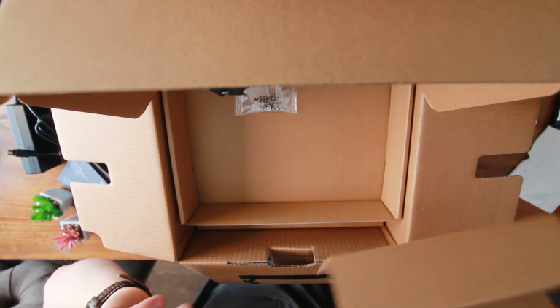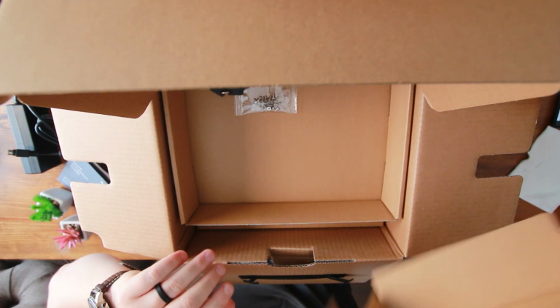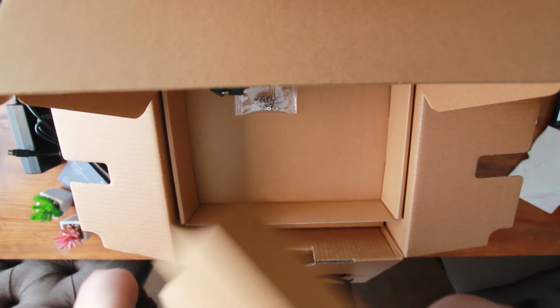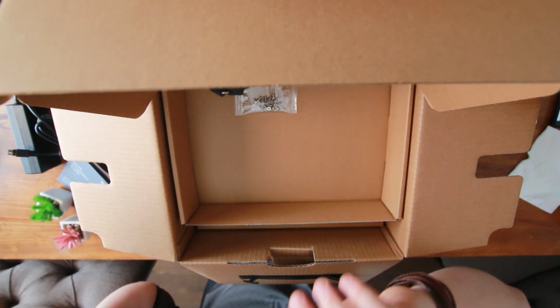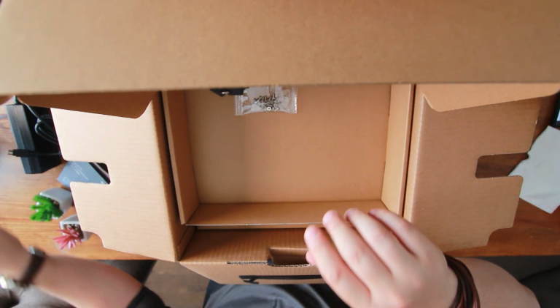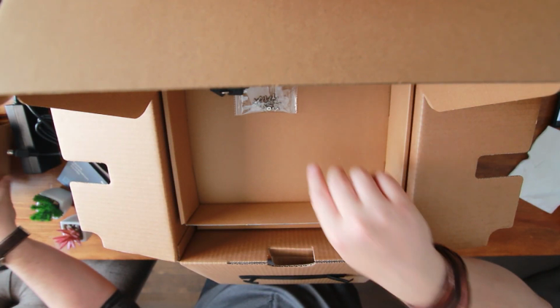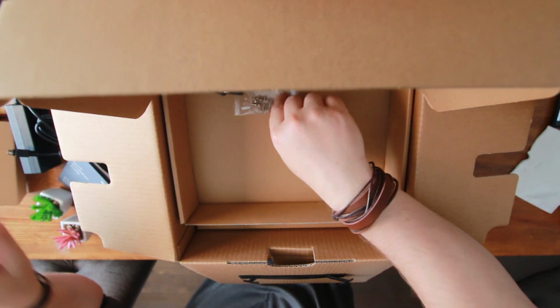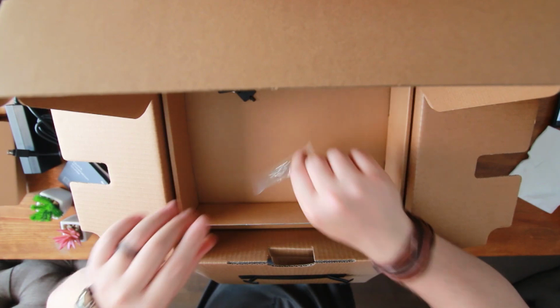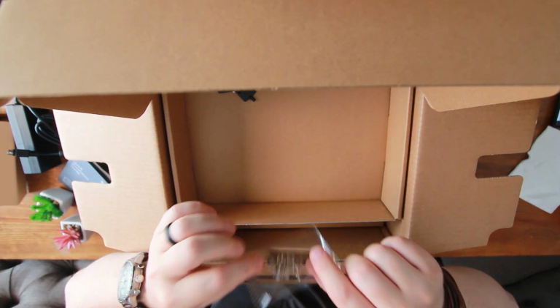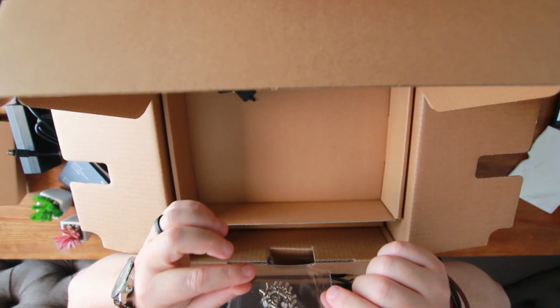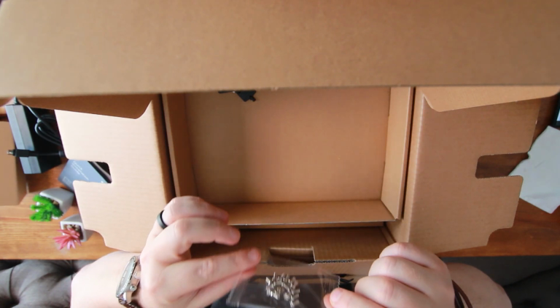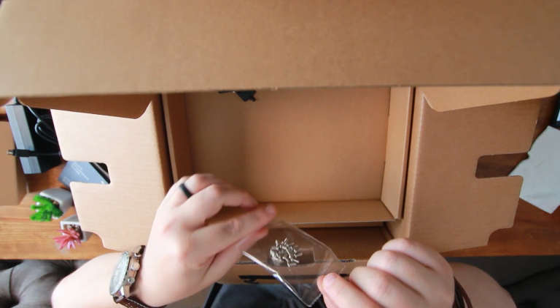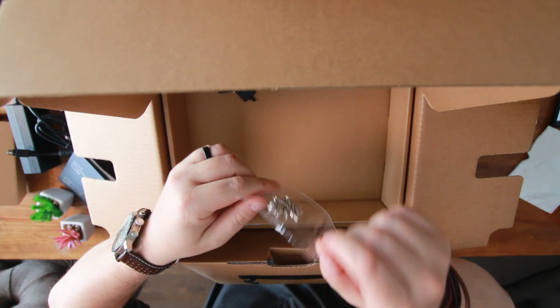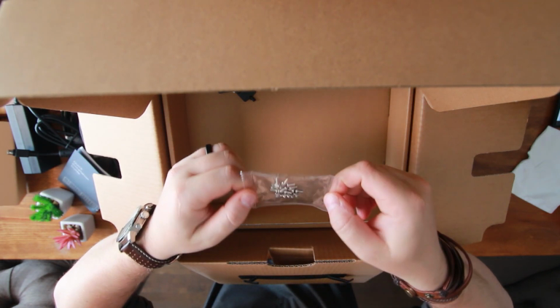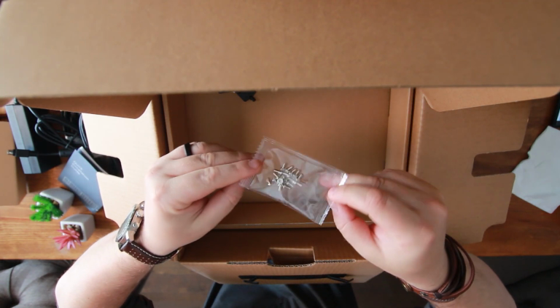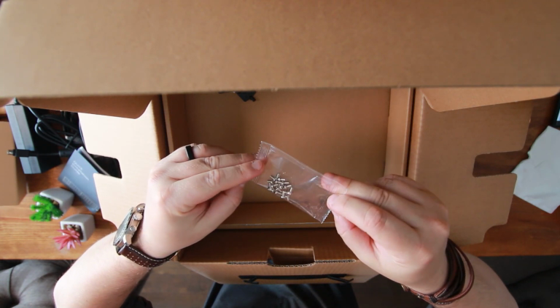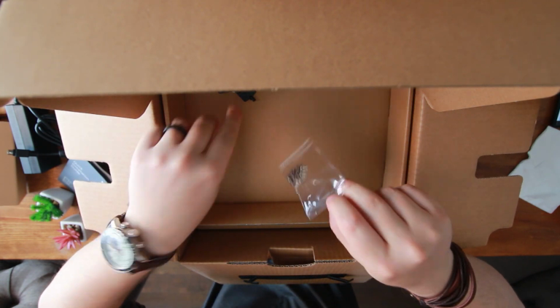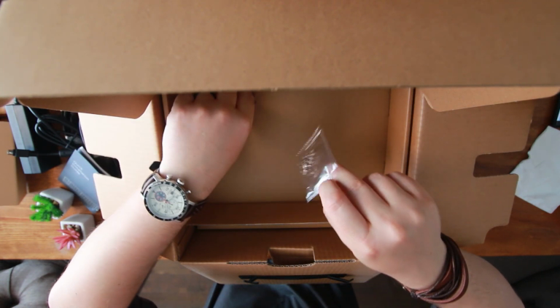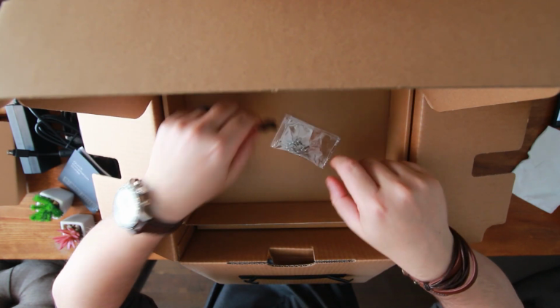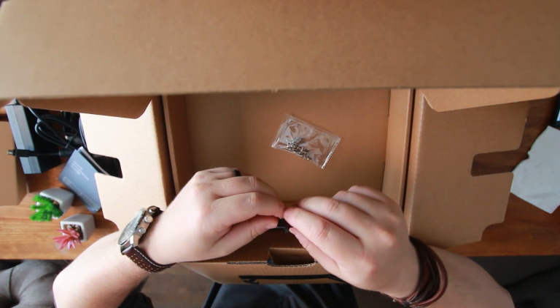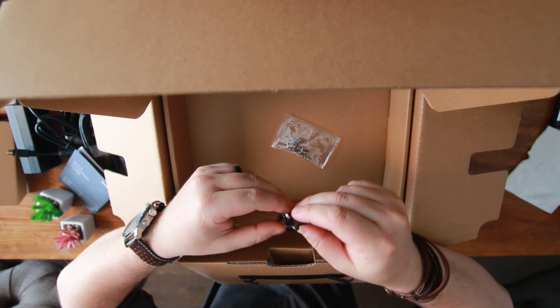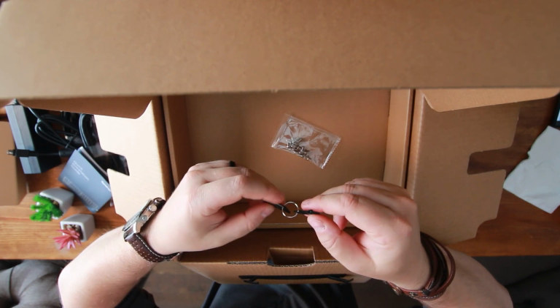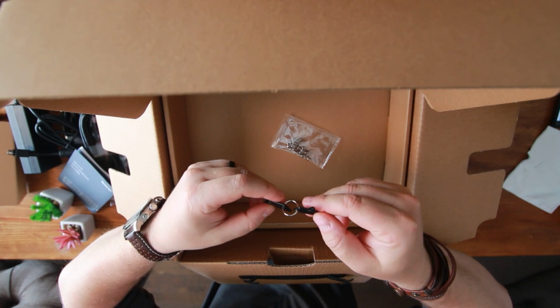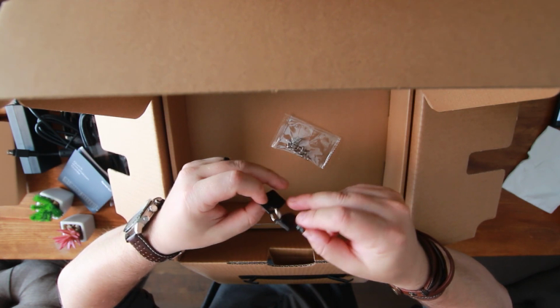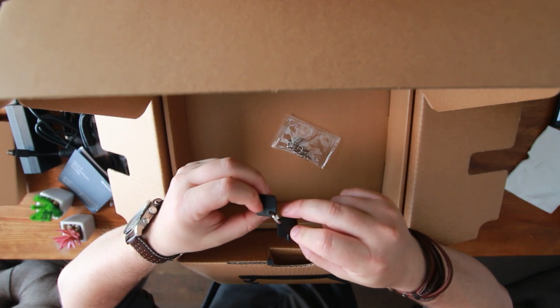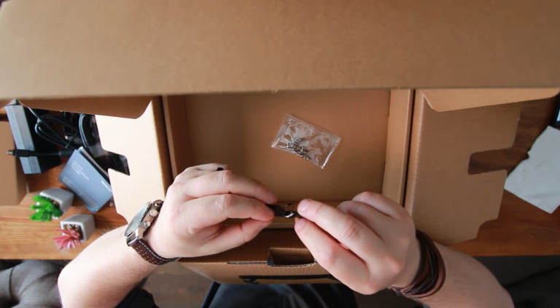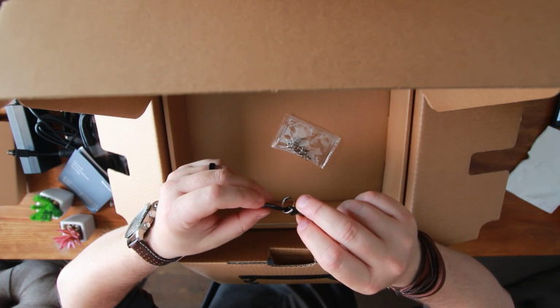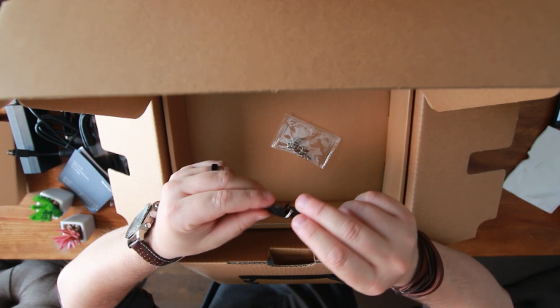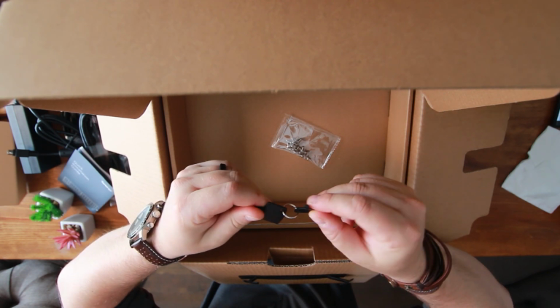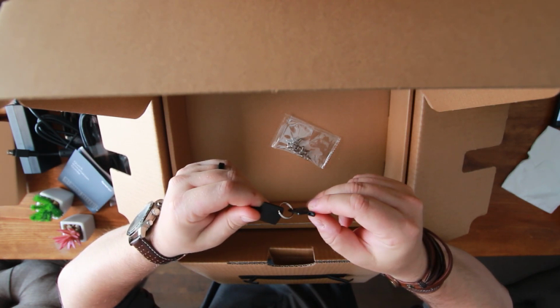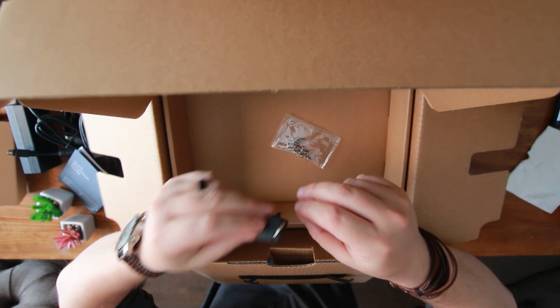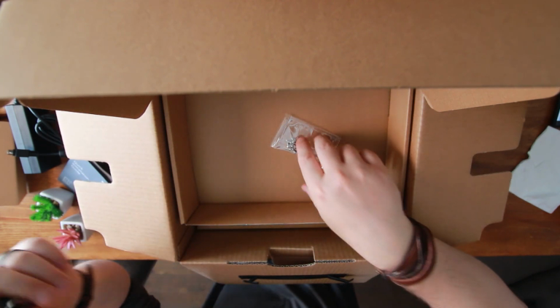Once we lift this up, we've got some screws, which I'm assuming are to mount the hard drives. And of course we've got the Synology key — interesting.